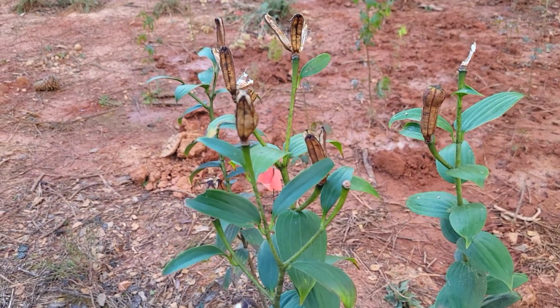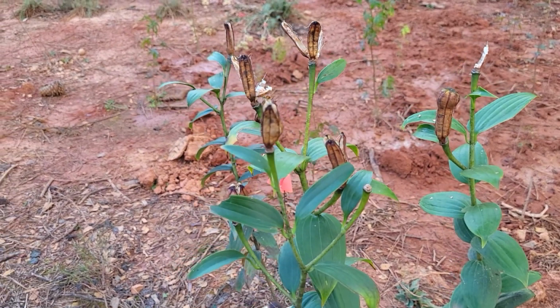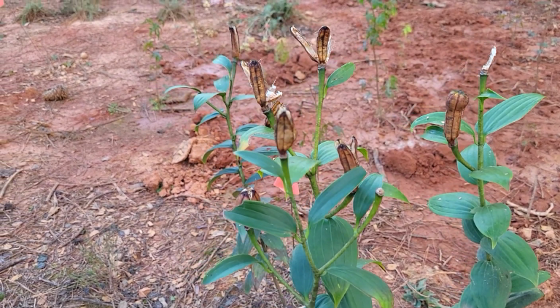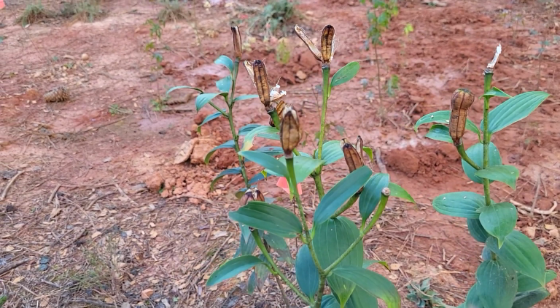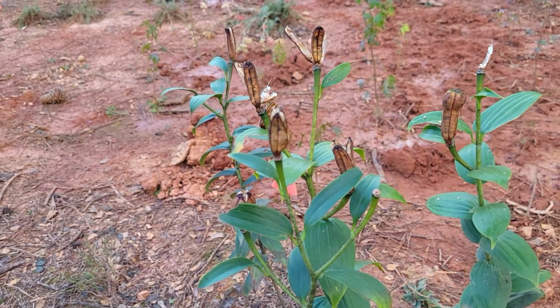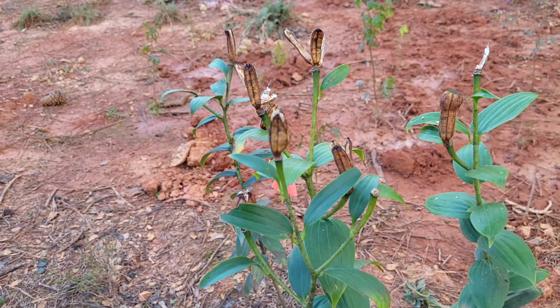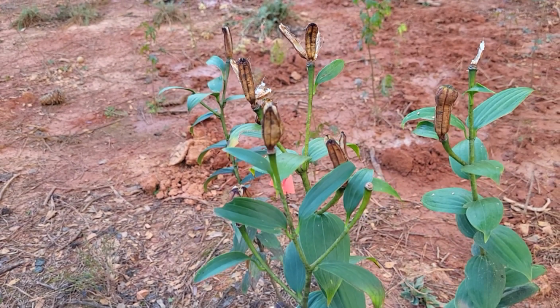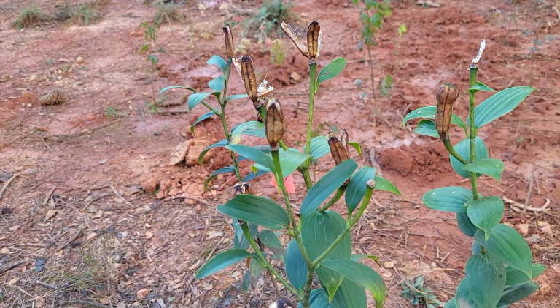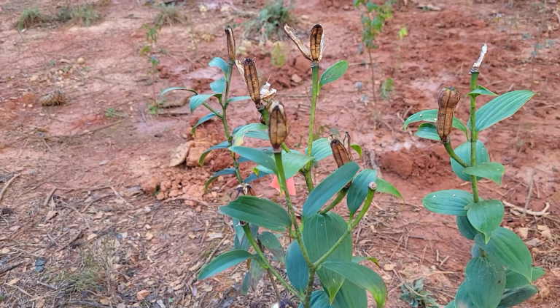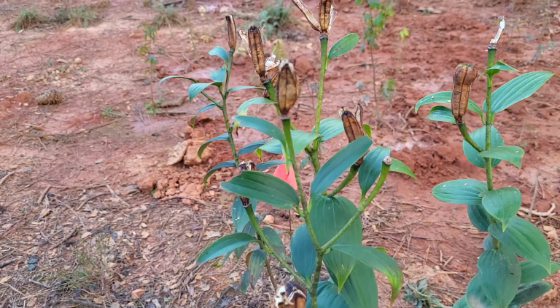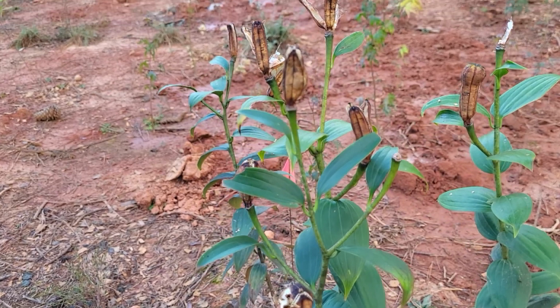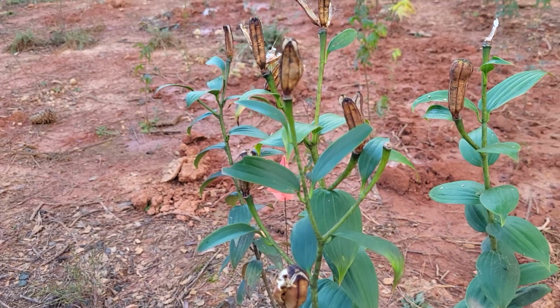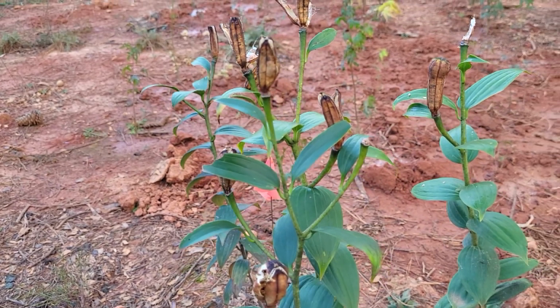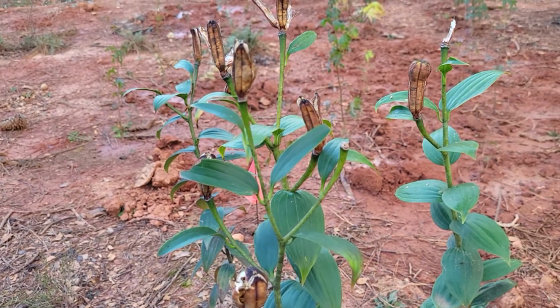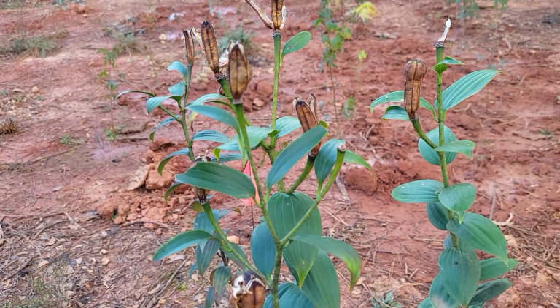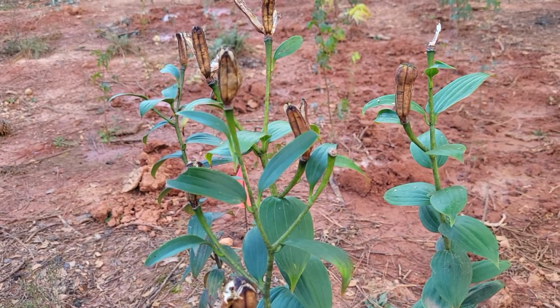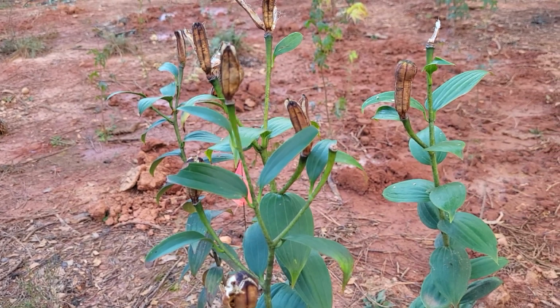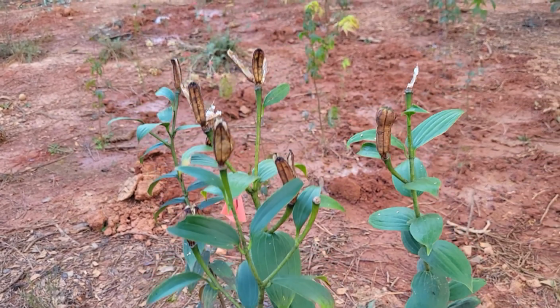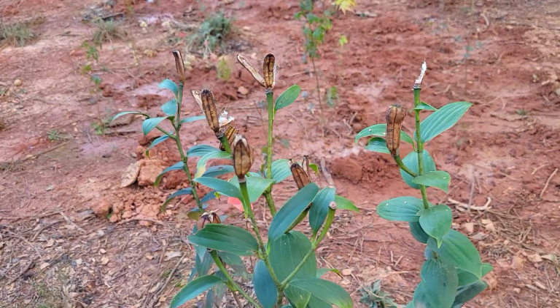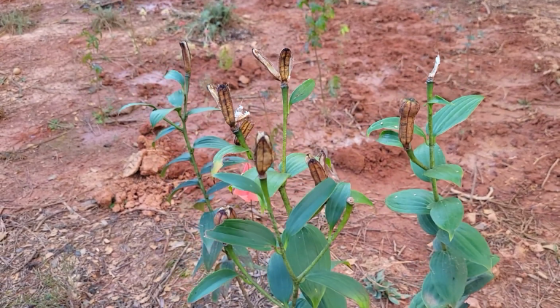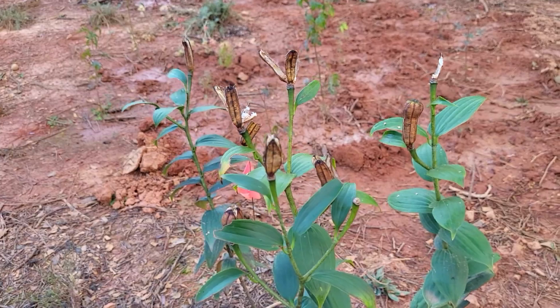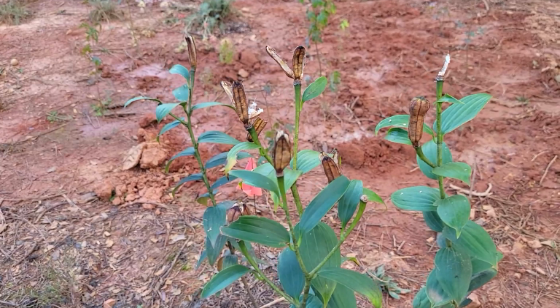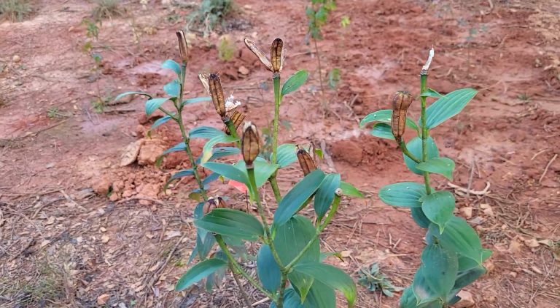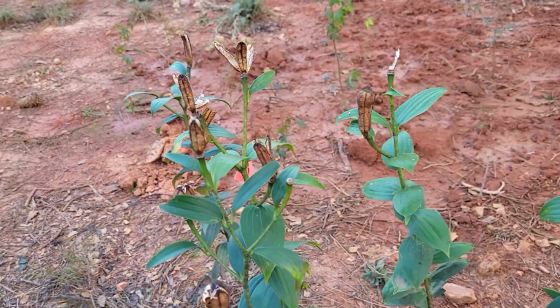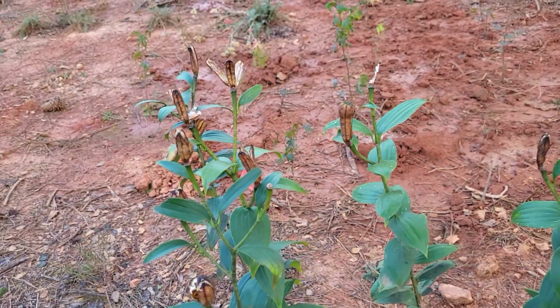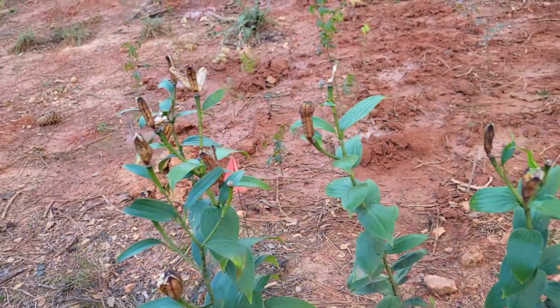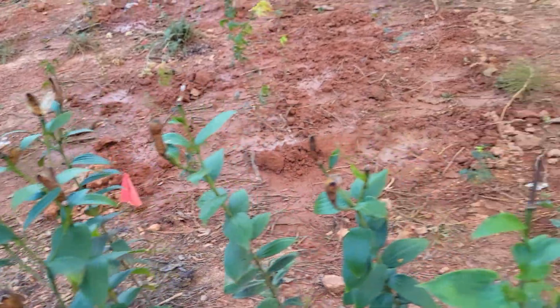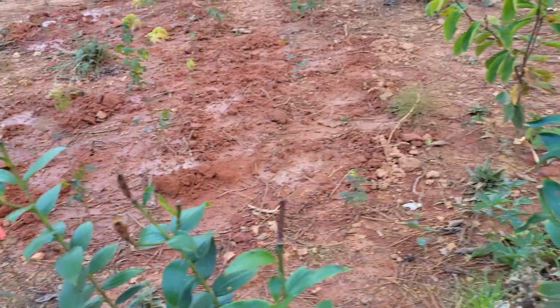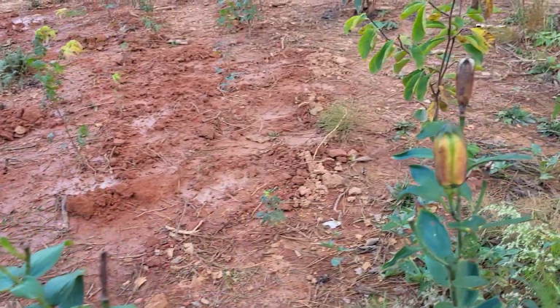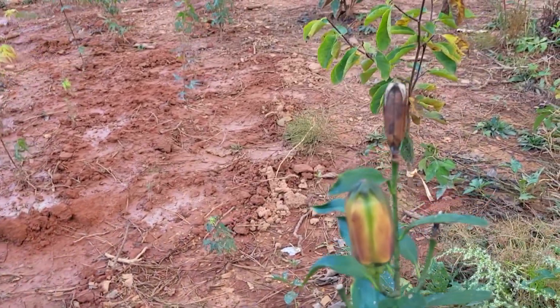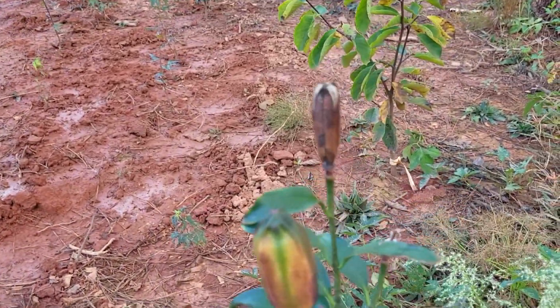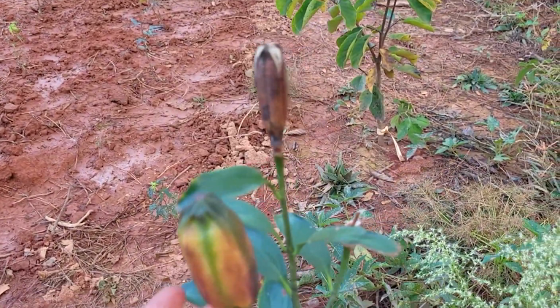I've never let them go to seed before. So this is really the first time. Usually I cut them back before they get to the stage where they've gone to seed and they have really matured into these beautiful seed pods.